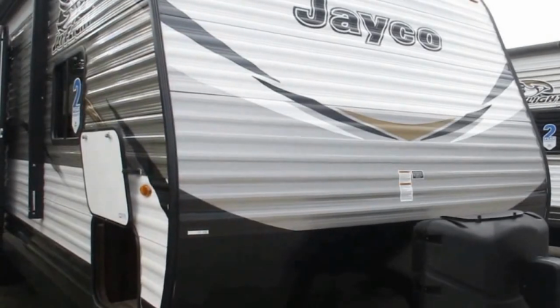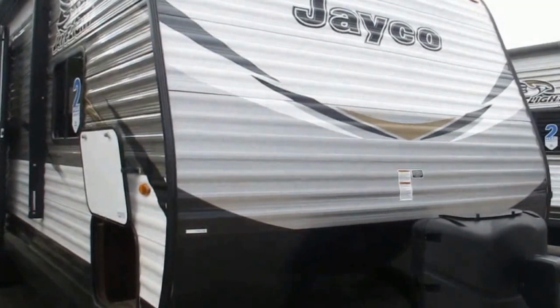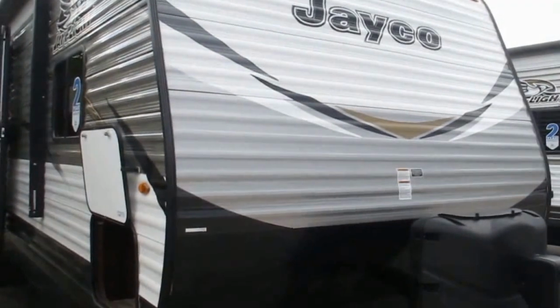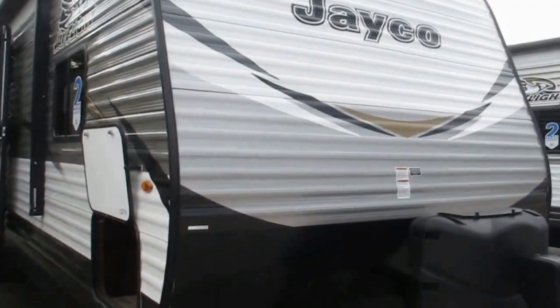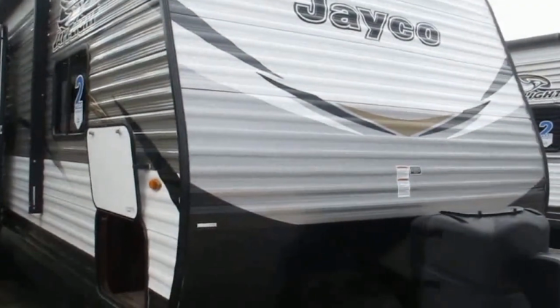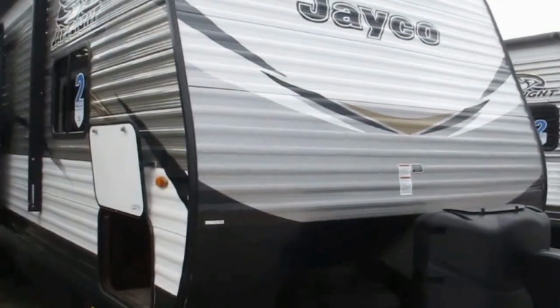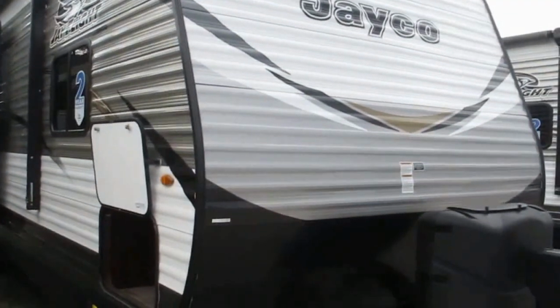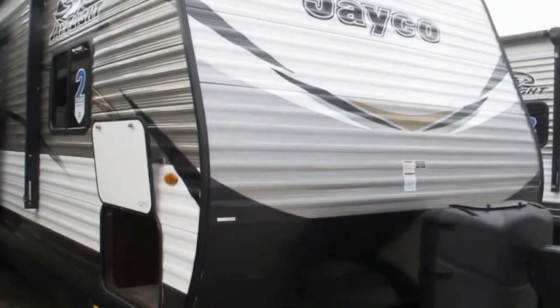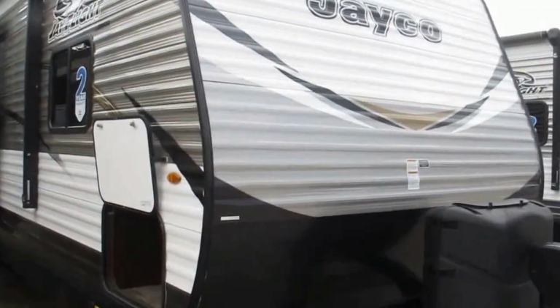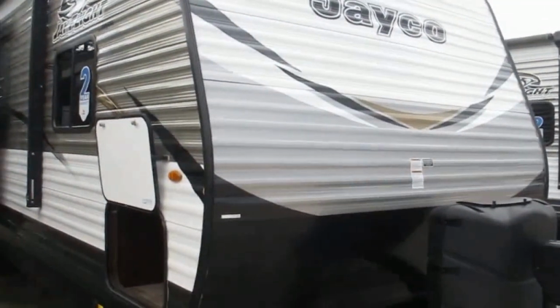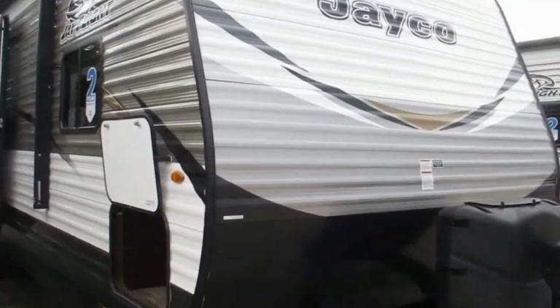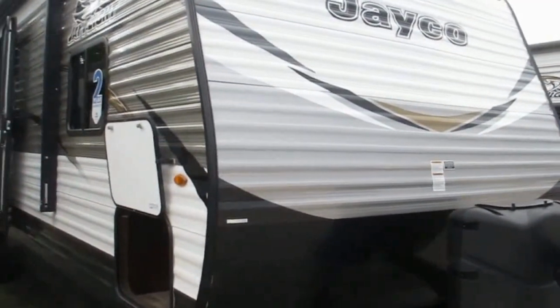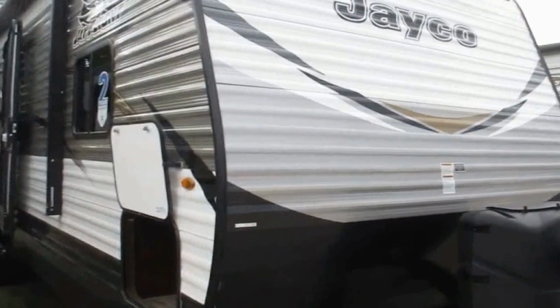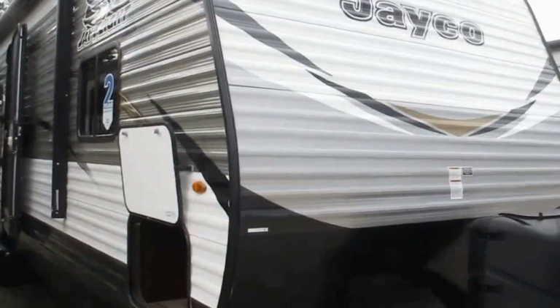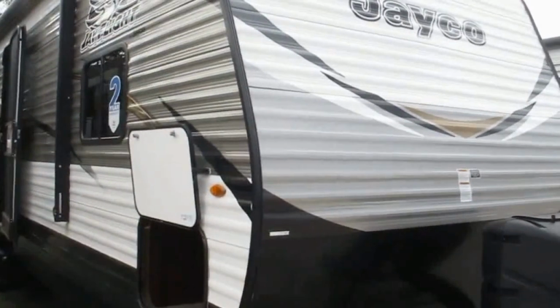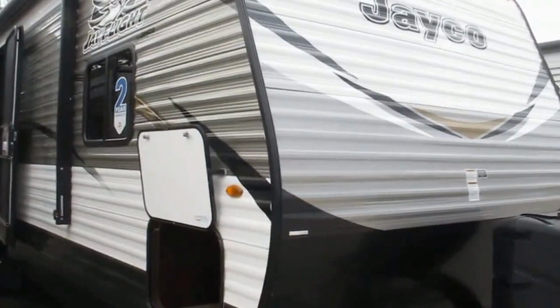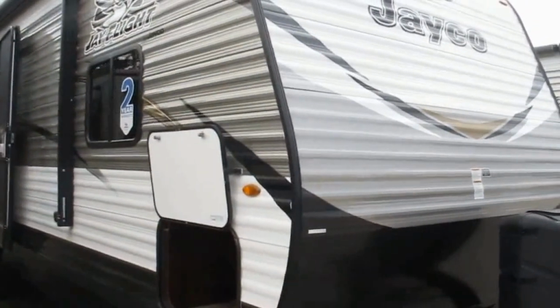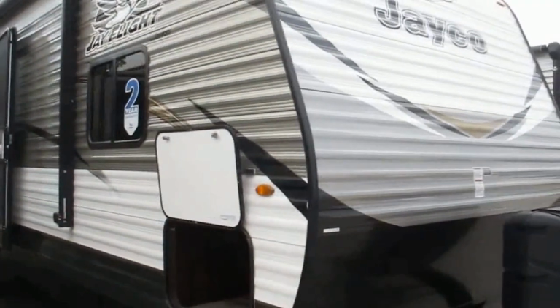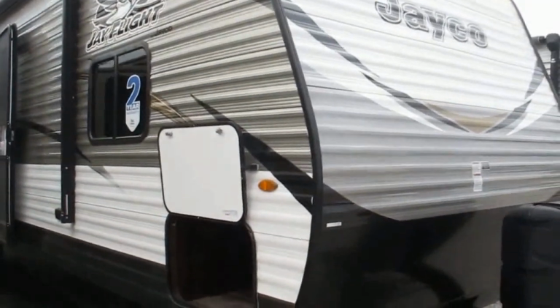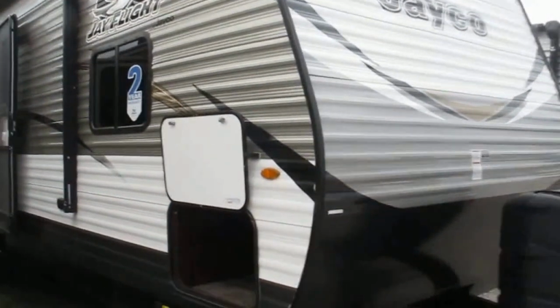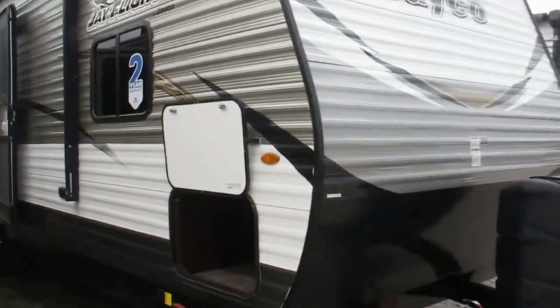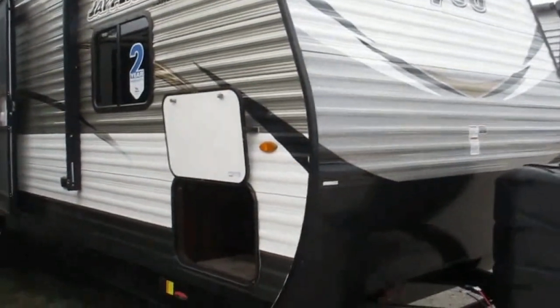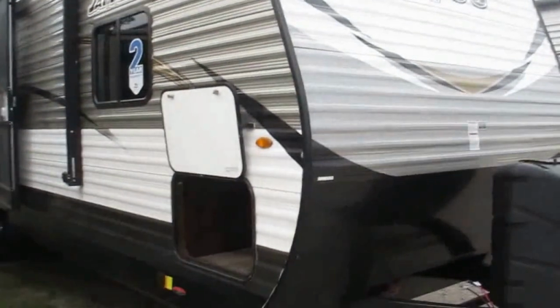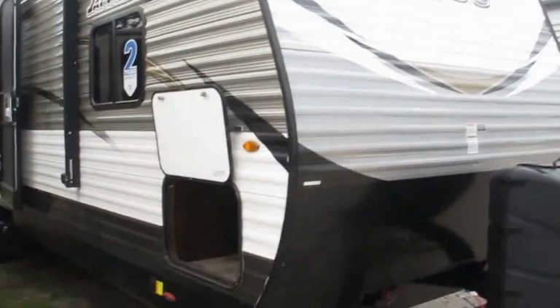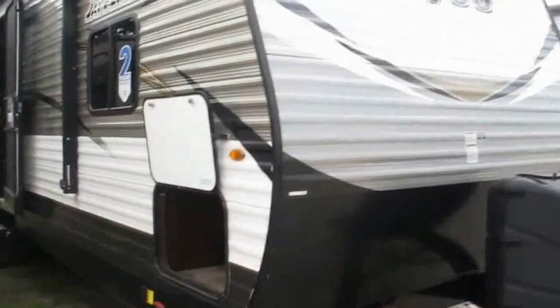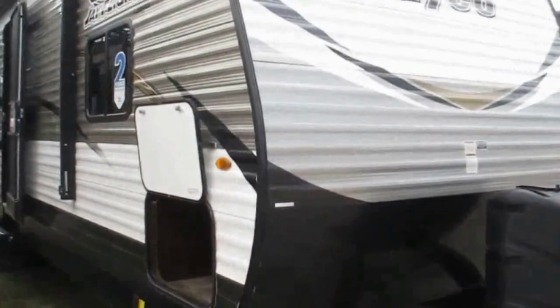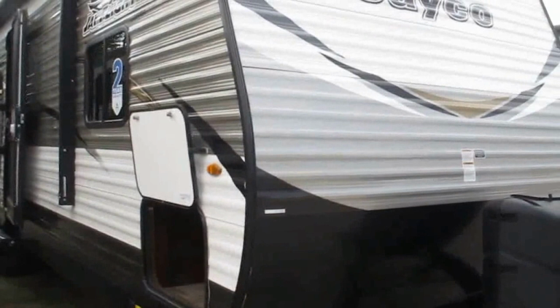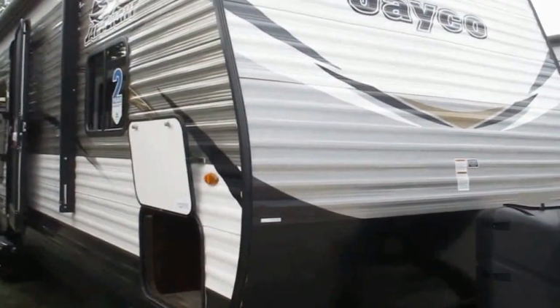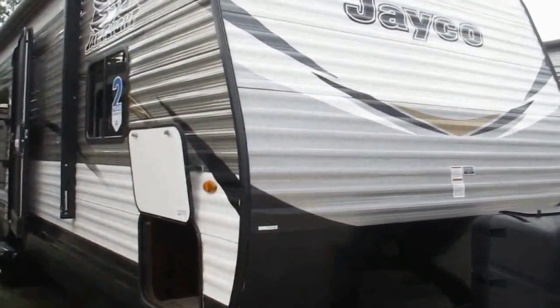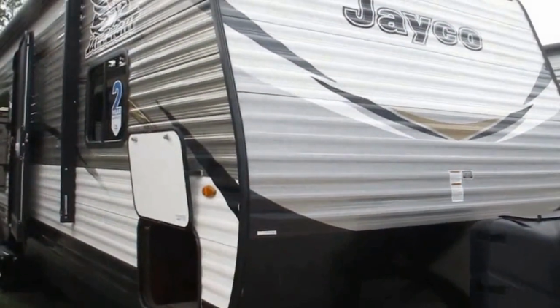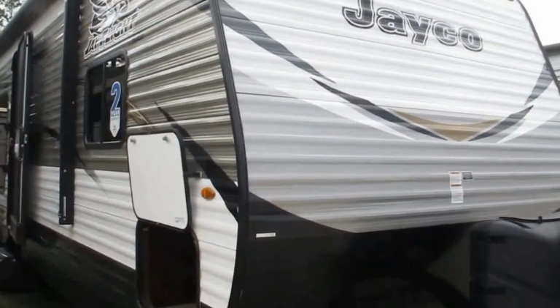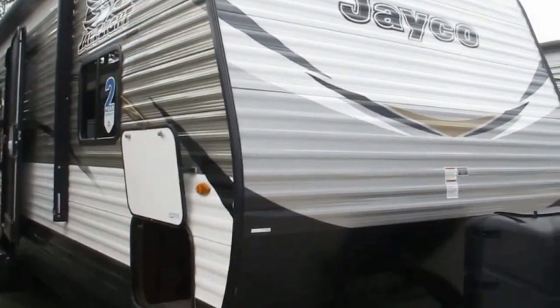Stock number 17-133, this is a 2018 Jayco J-Flight Model 29 RKS. Gorgeous camper featuring a very popular rear kitchen floor plan.